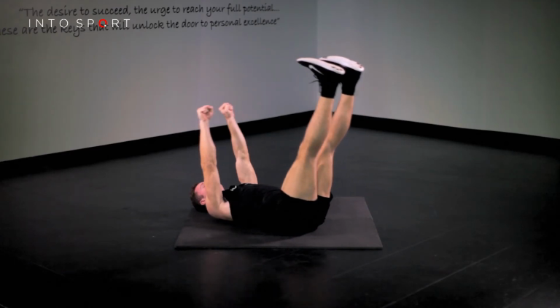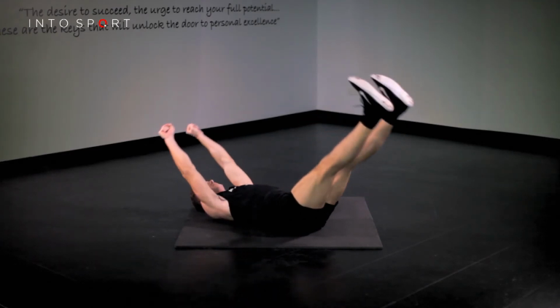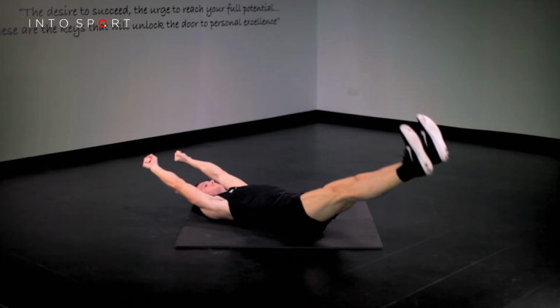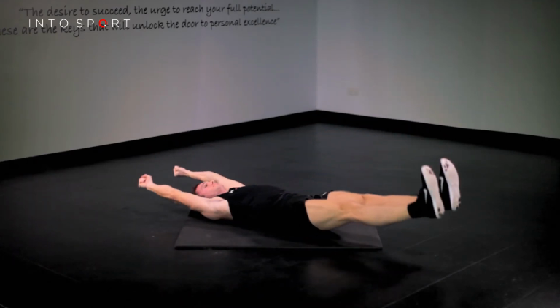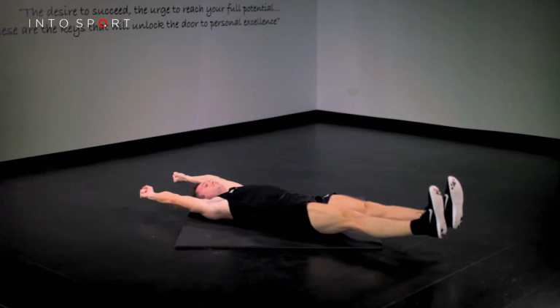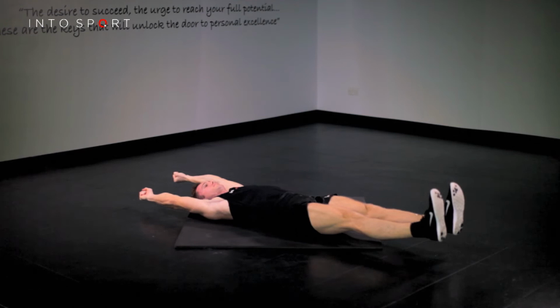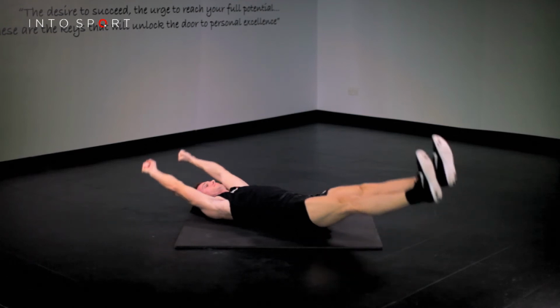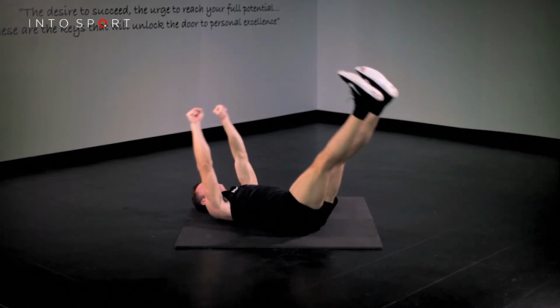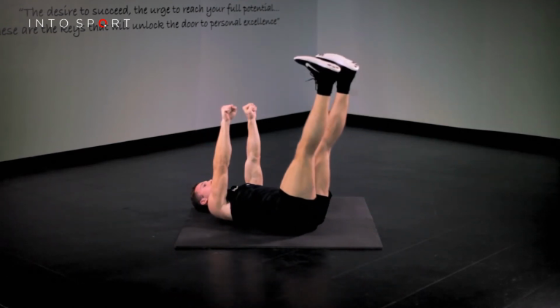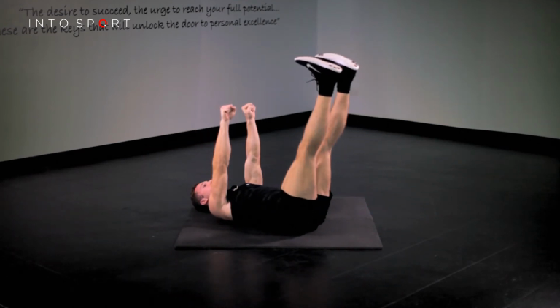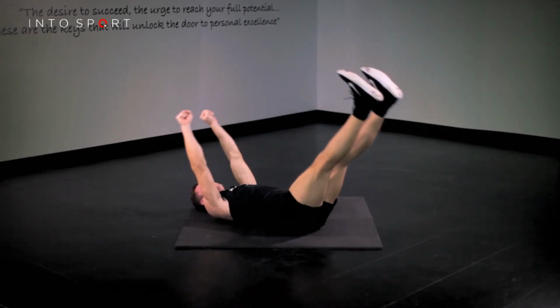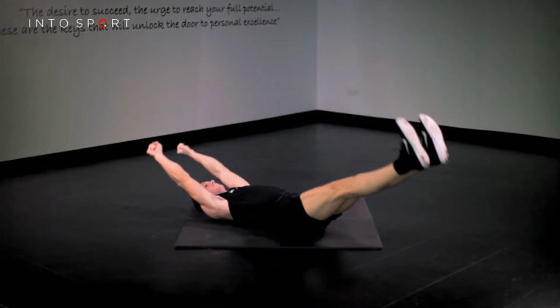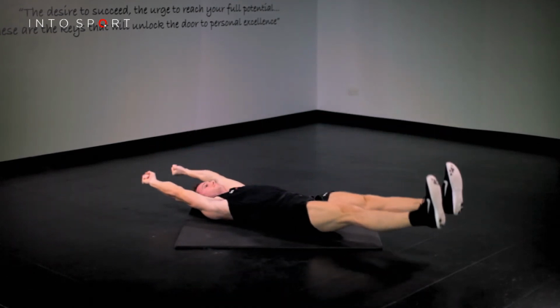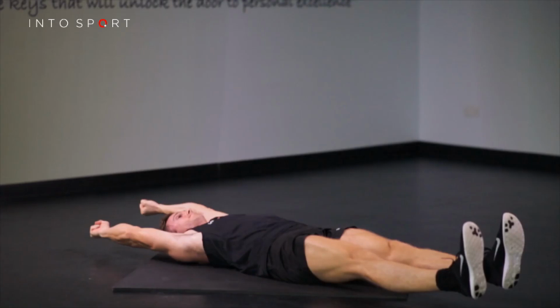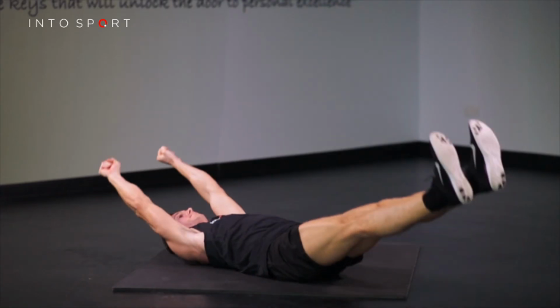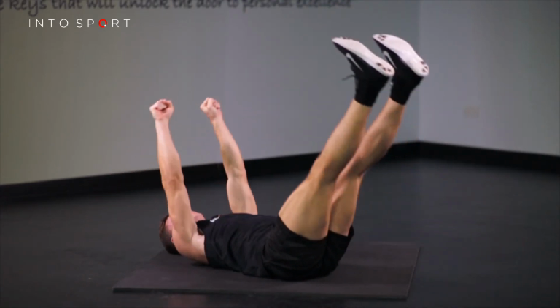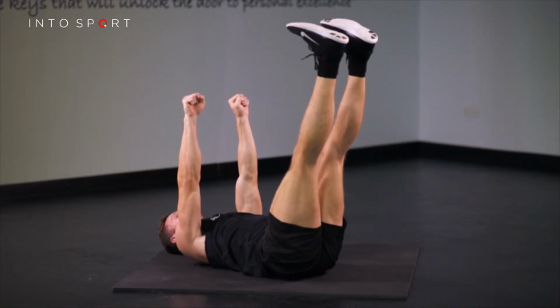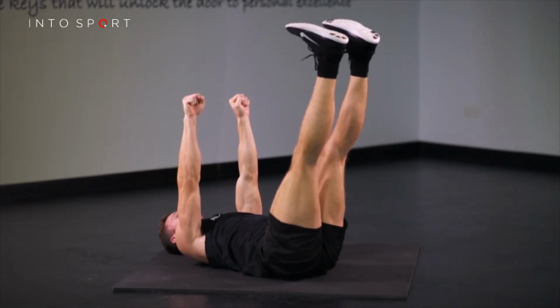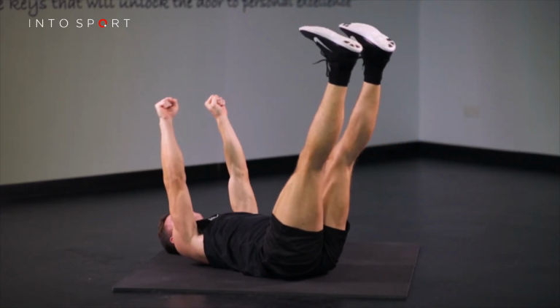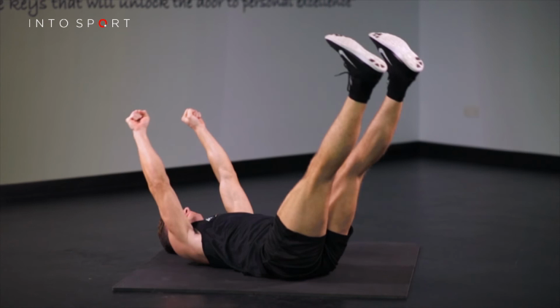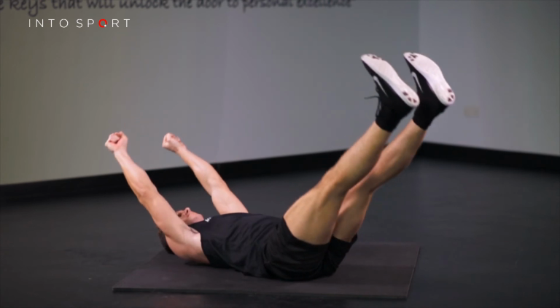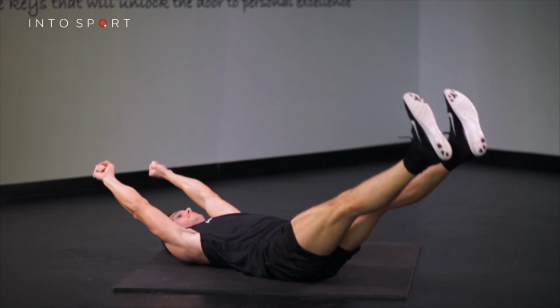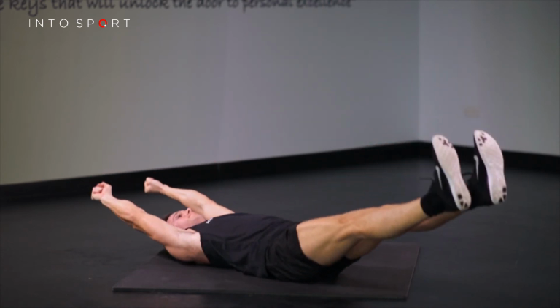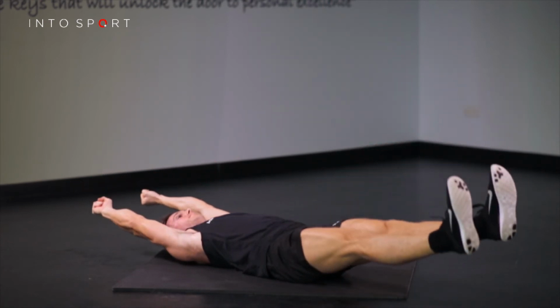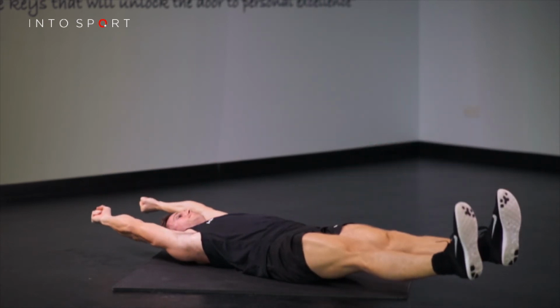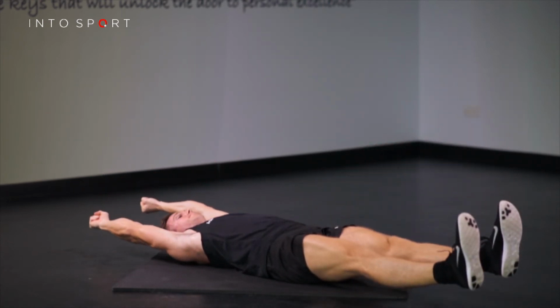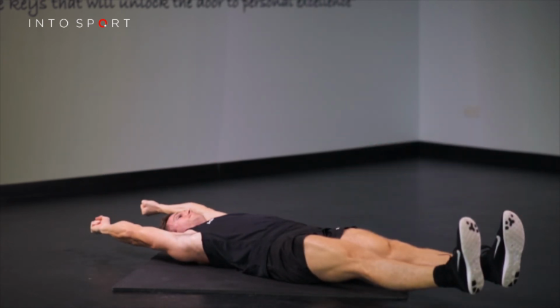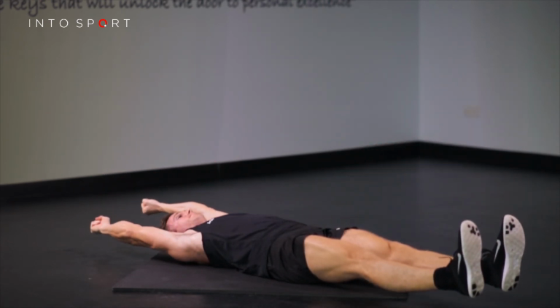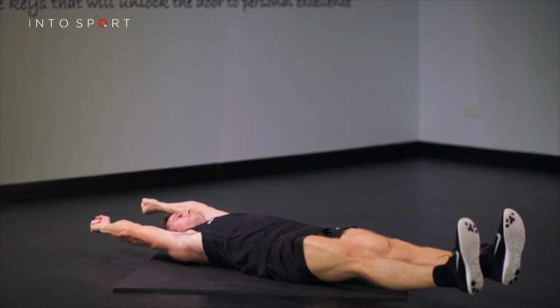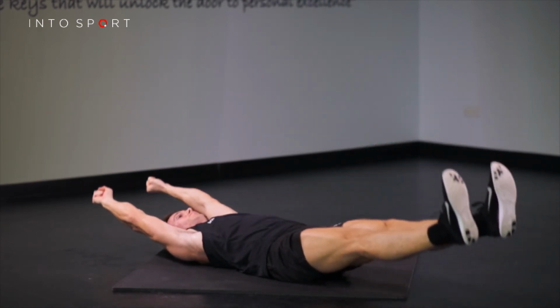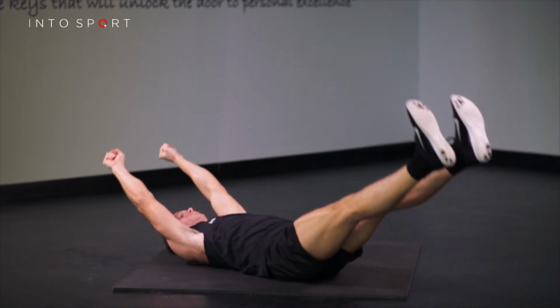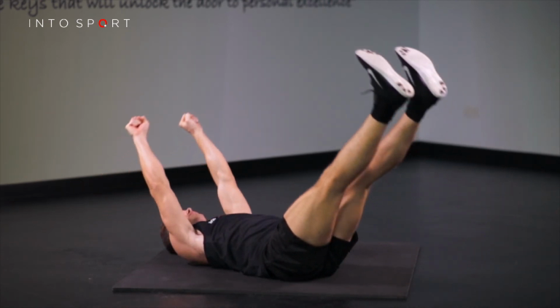Flex from the hip, returning the legs vertically over the pelvis. Simultaneously, raise your arms to the starting position. Think of controlling this movement from the body, not the hands.